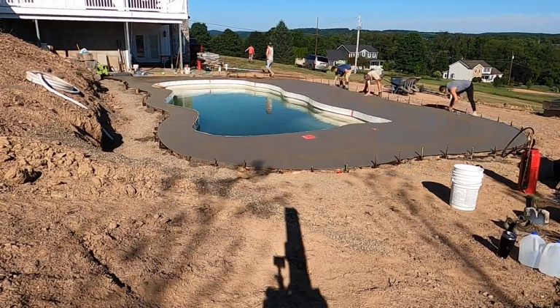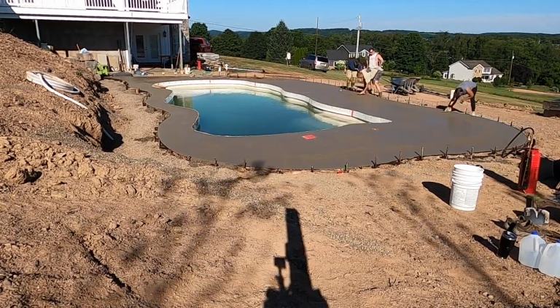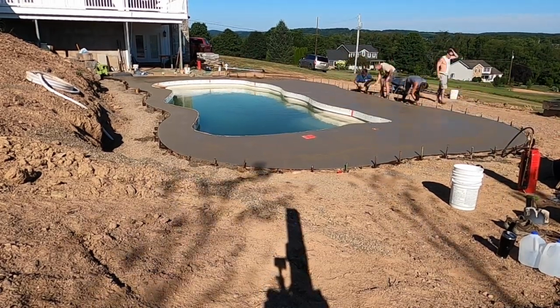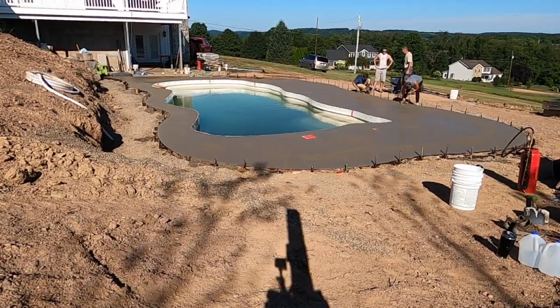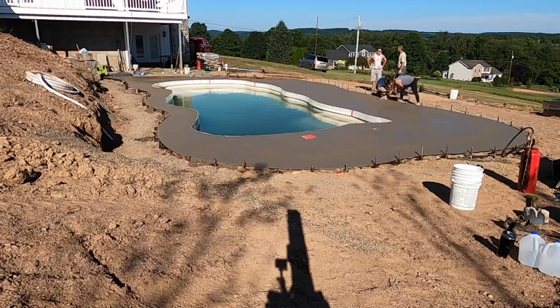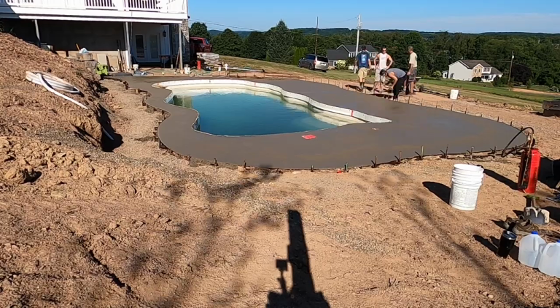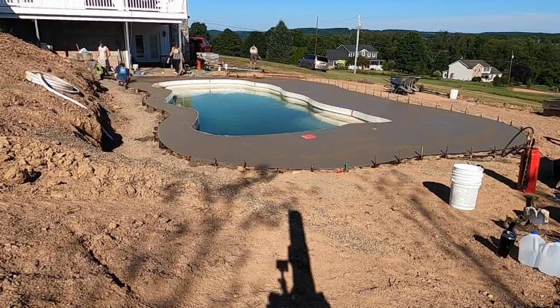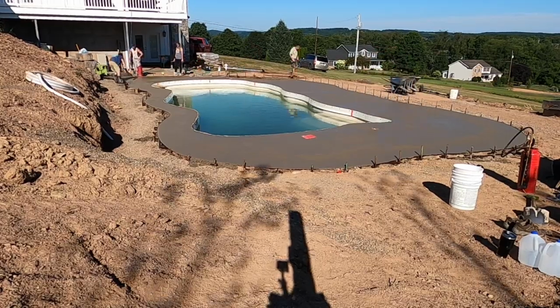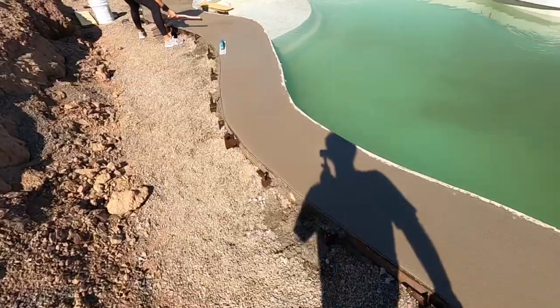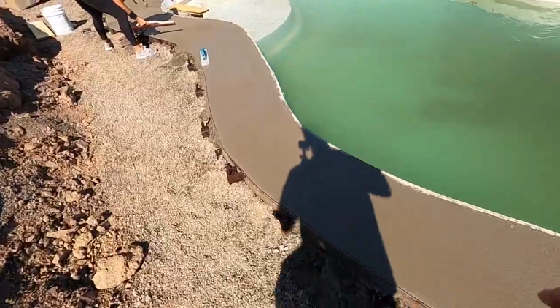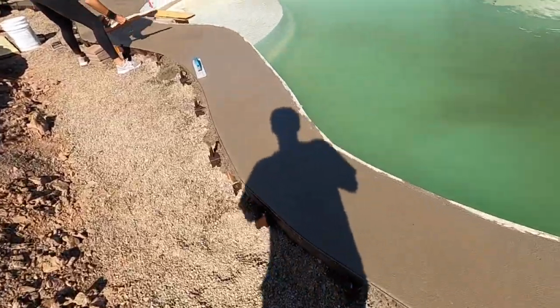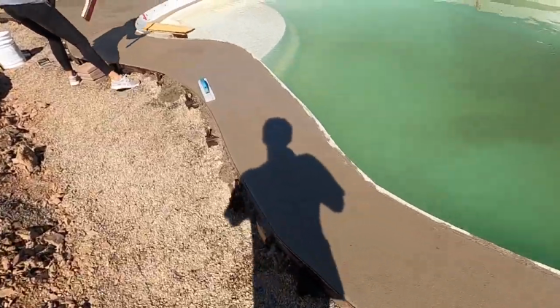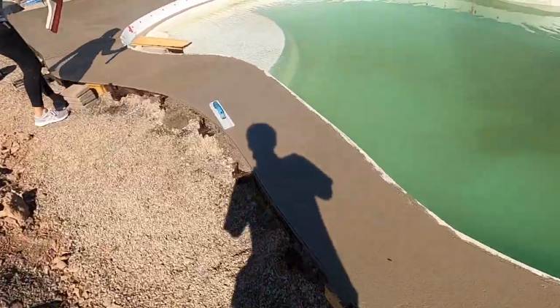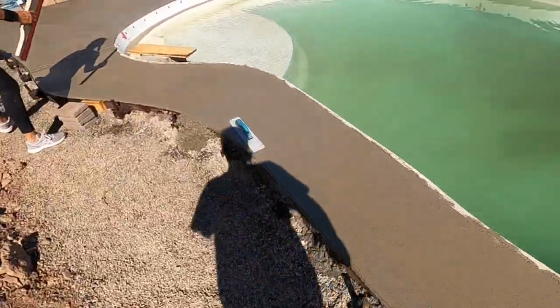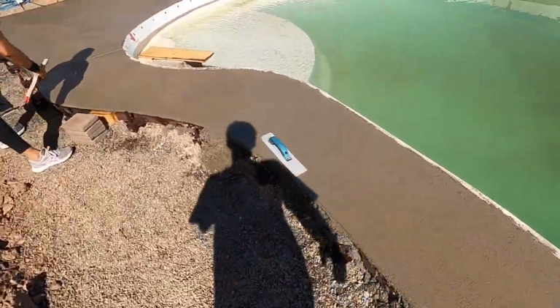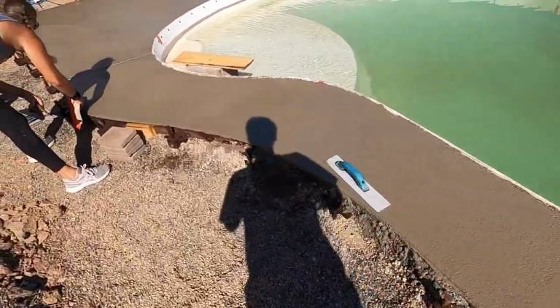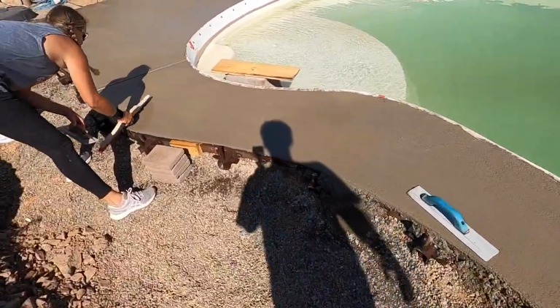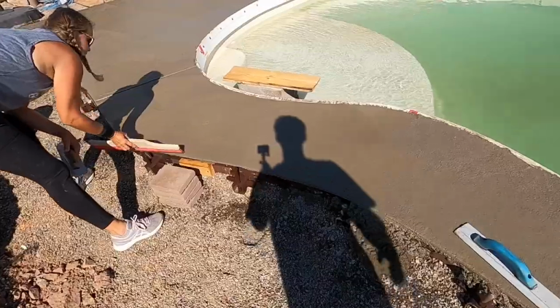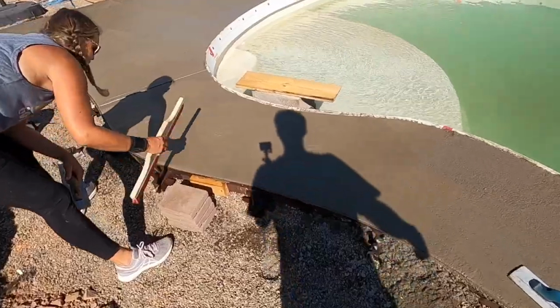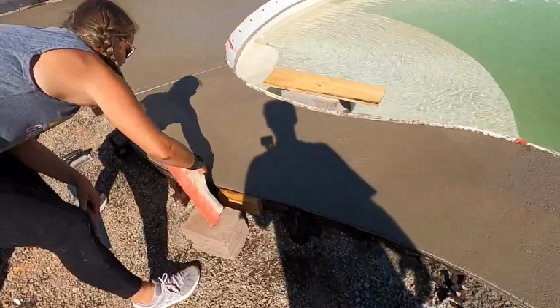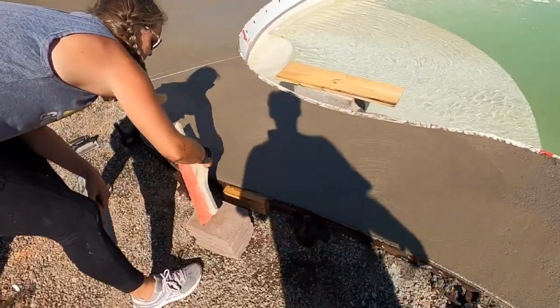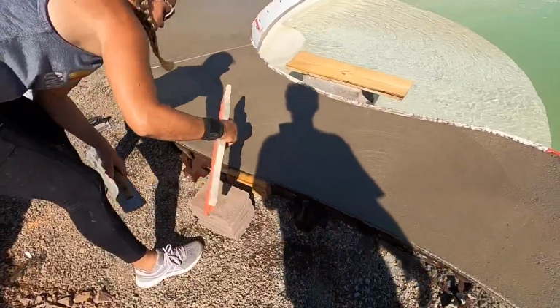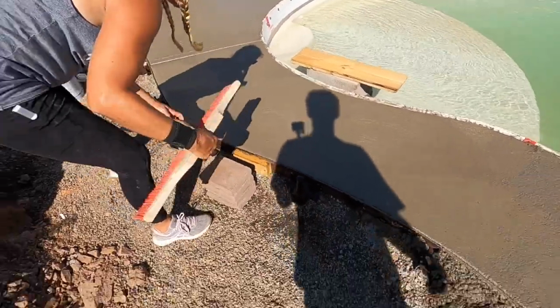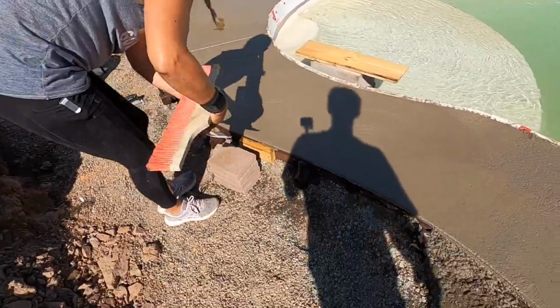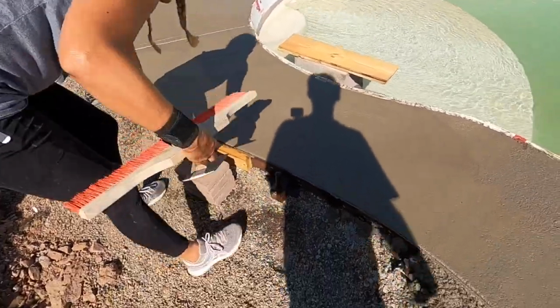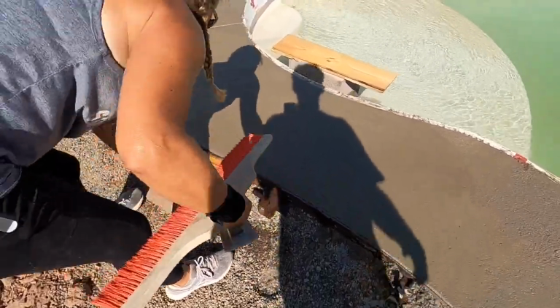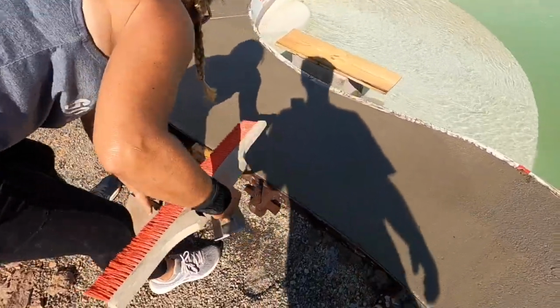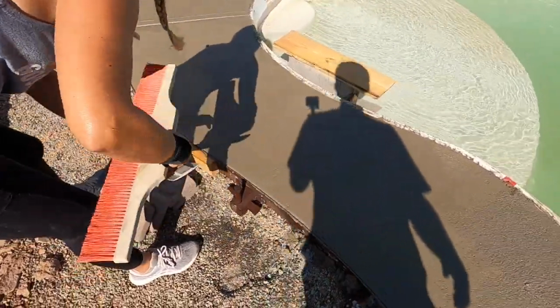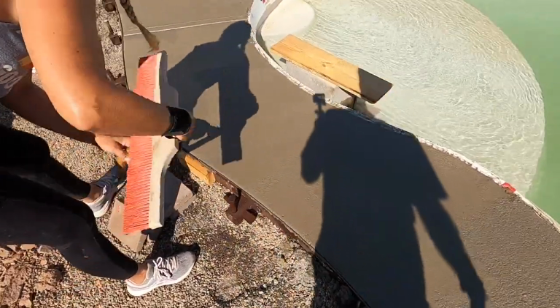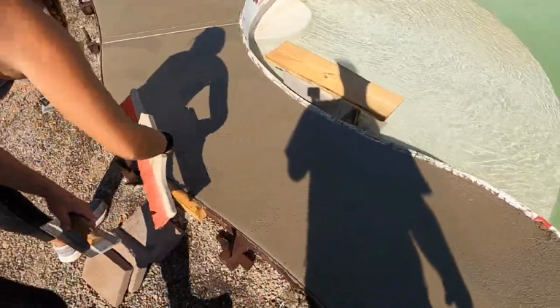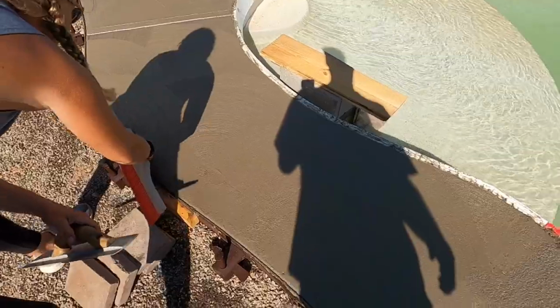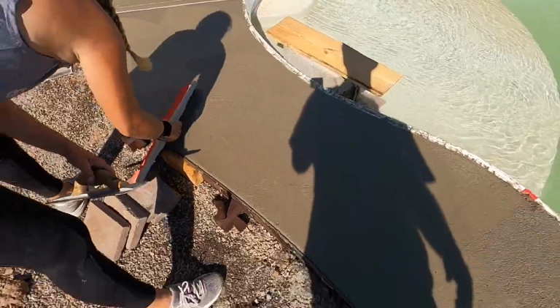That's pretty much it — just bull float it, edge it, and that's it. We bull floated it, cut the edge in, and now we're putting swirls in it. My mom has a specialty there — swirls.